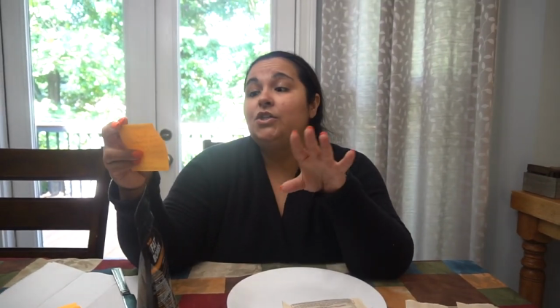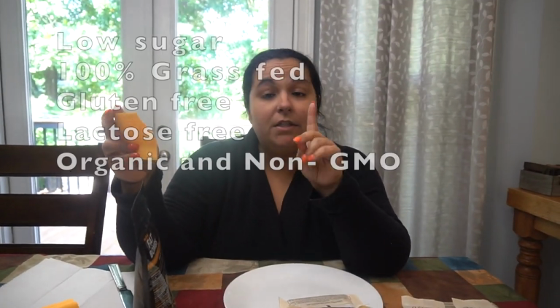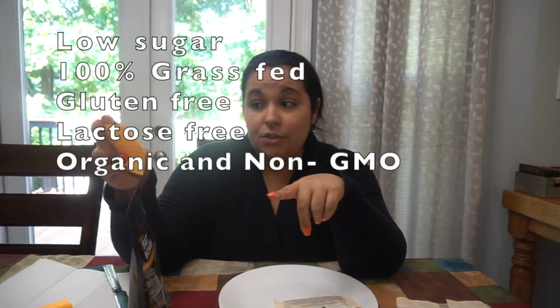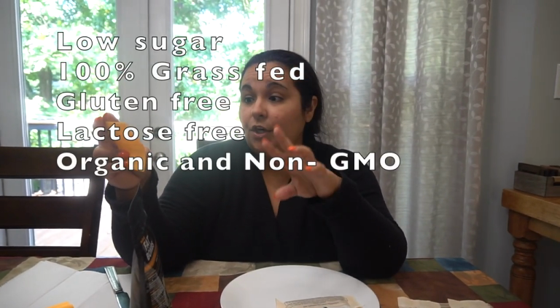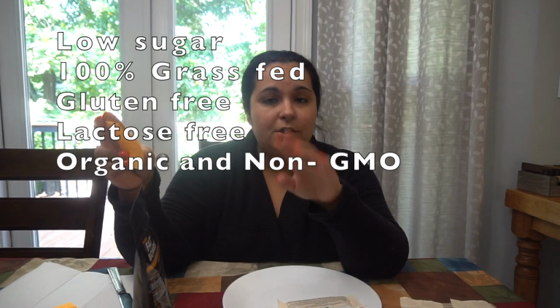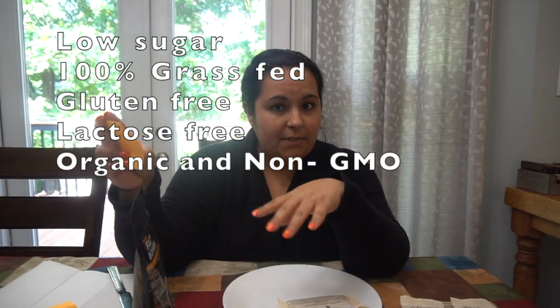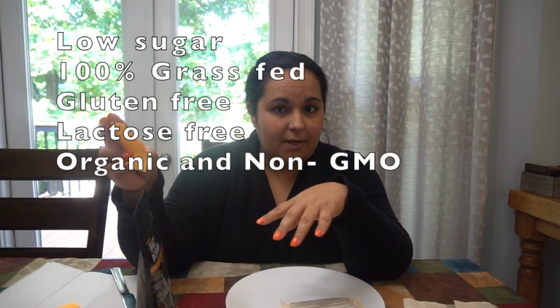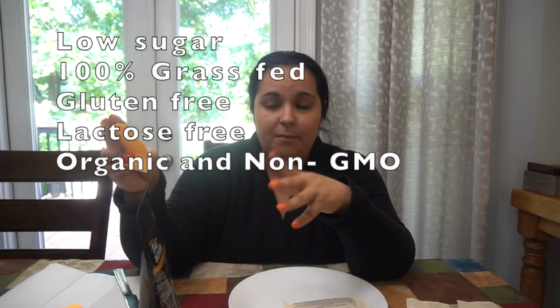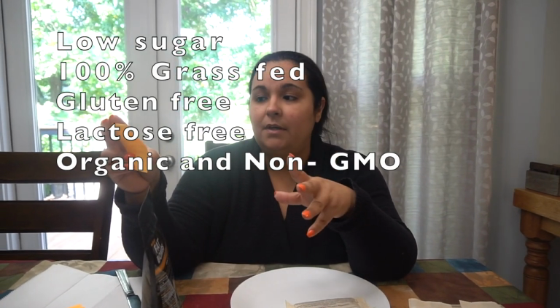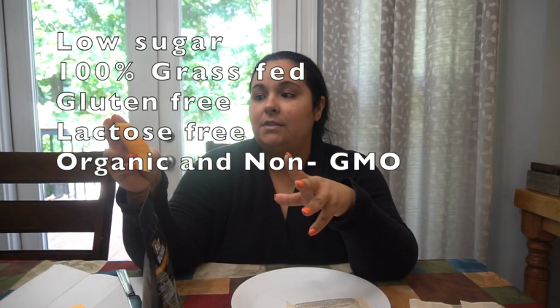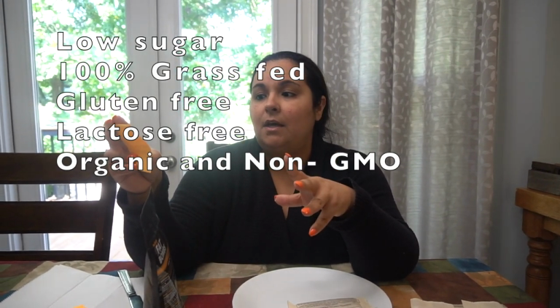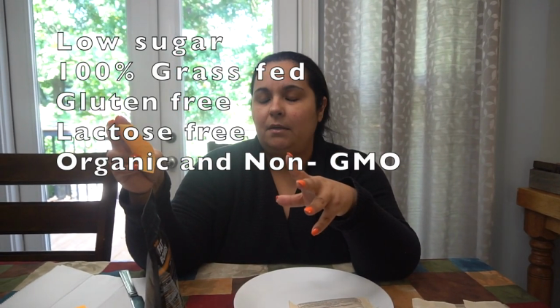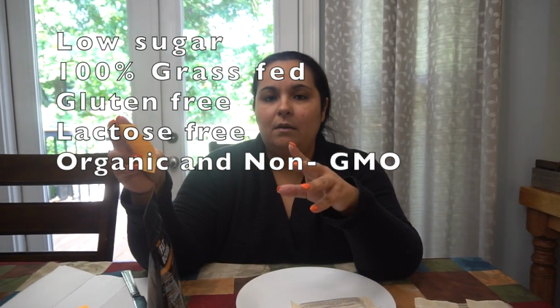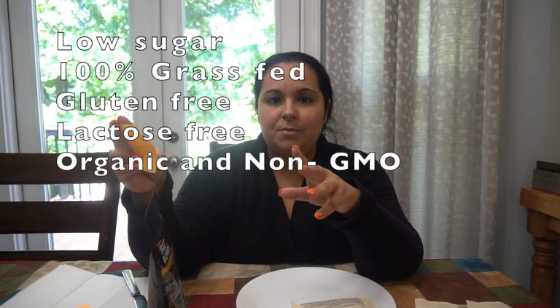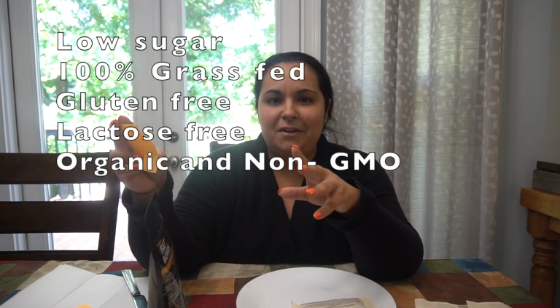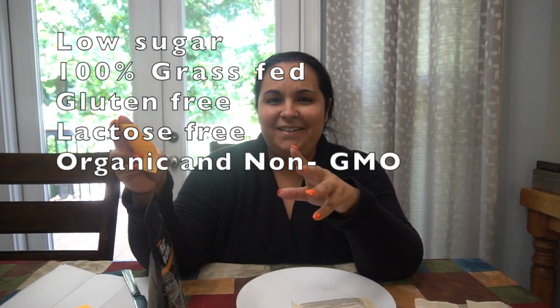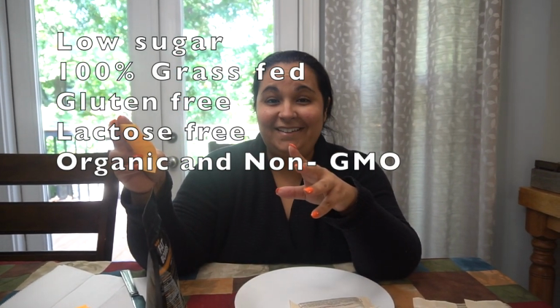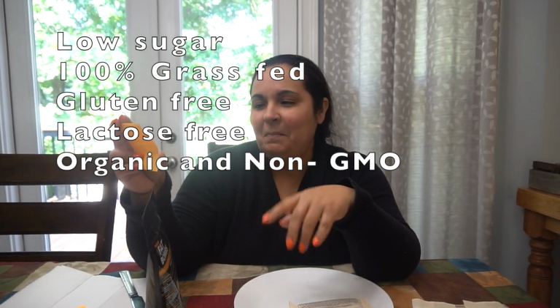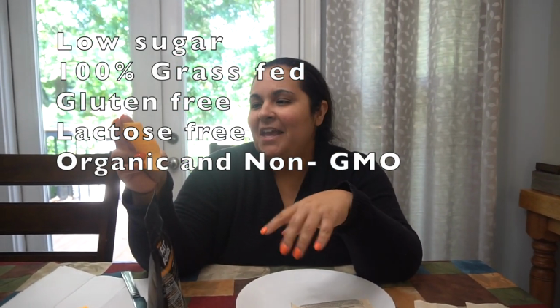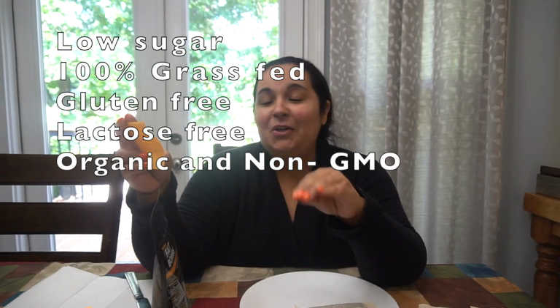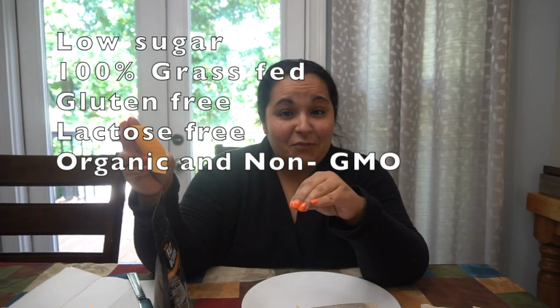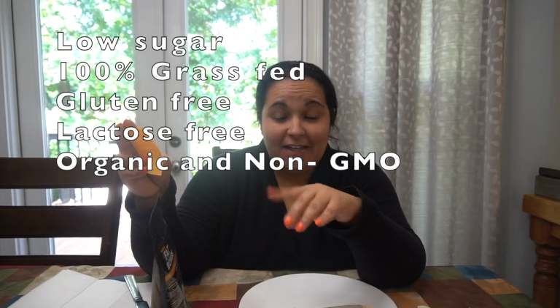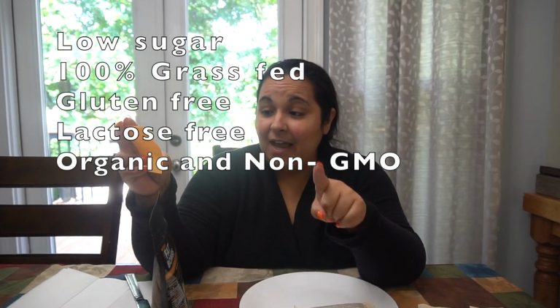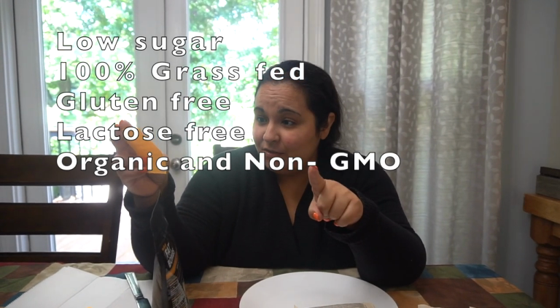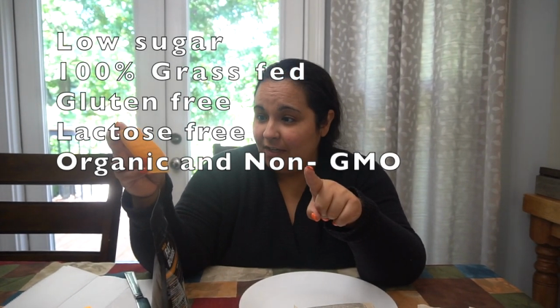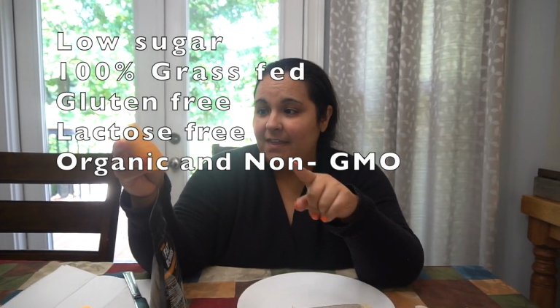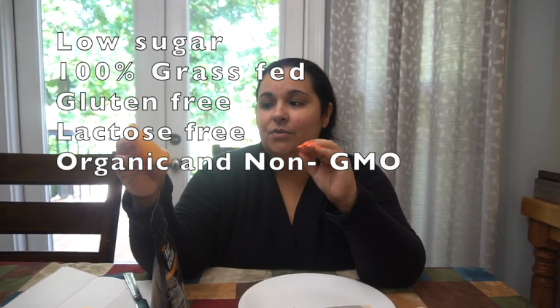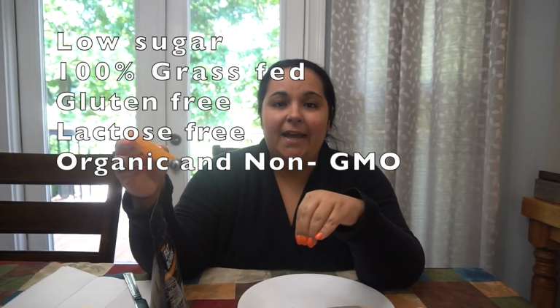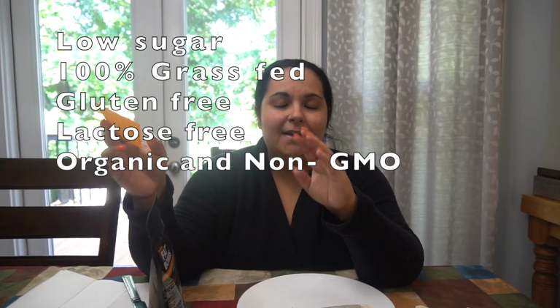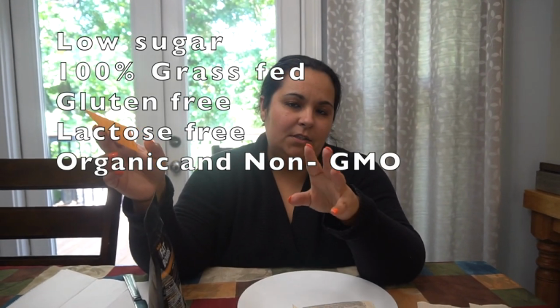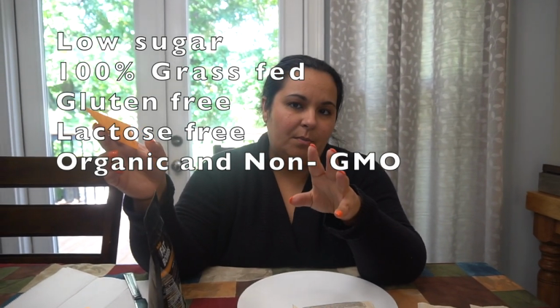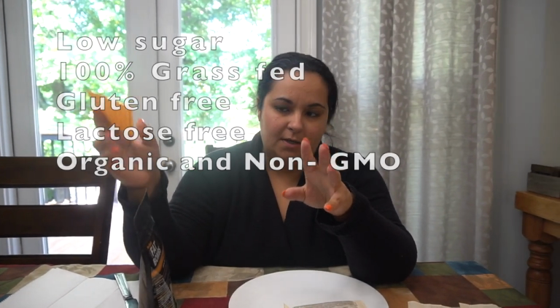It's low sugar, a hundred percent grass-fed products, gluten-free, lactose-free, and they use organic and non-GMO products.